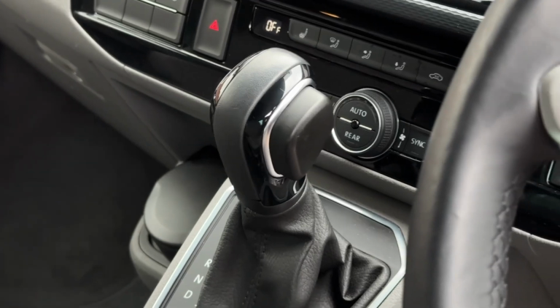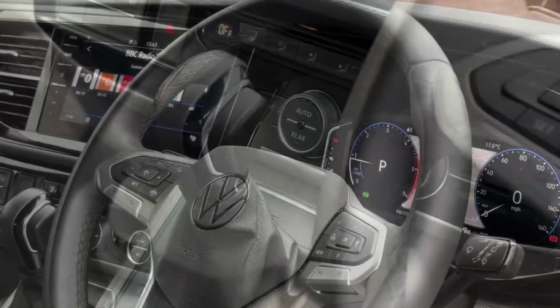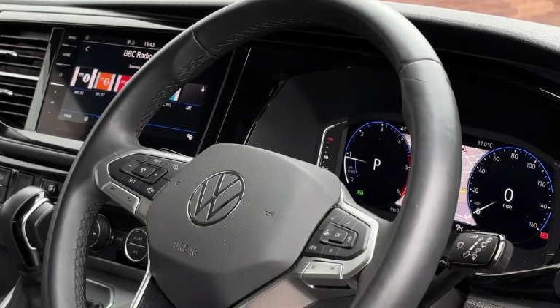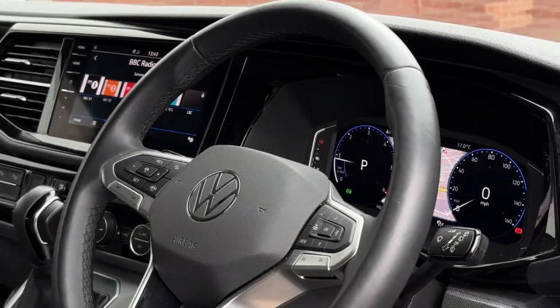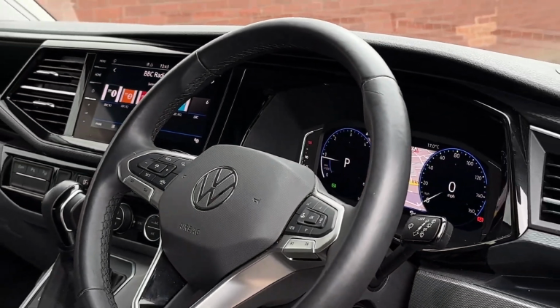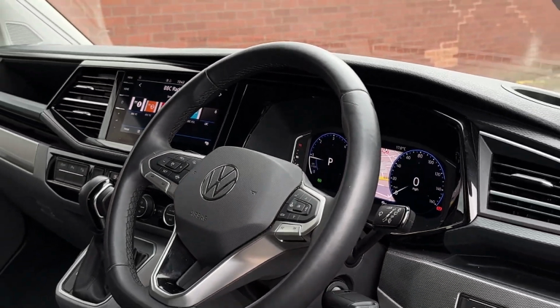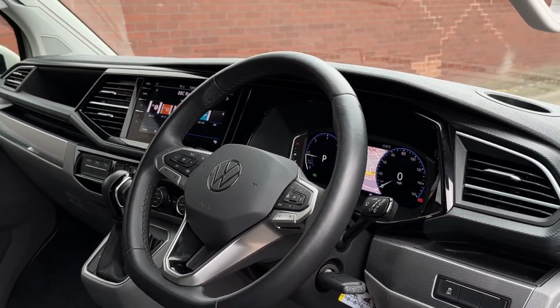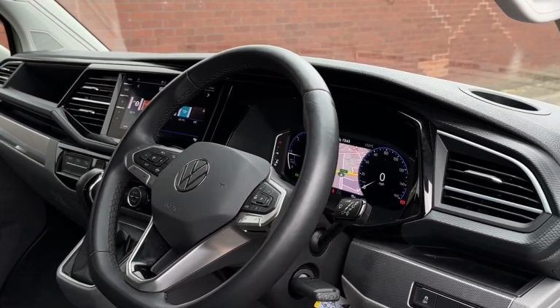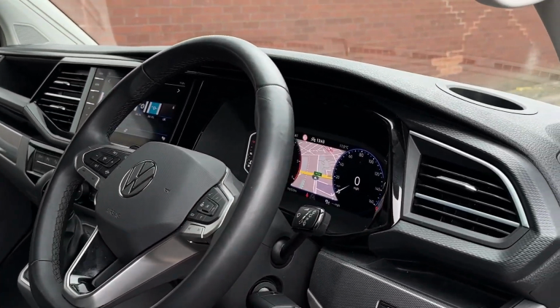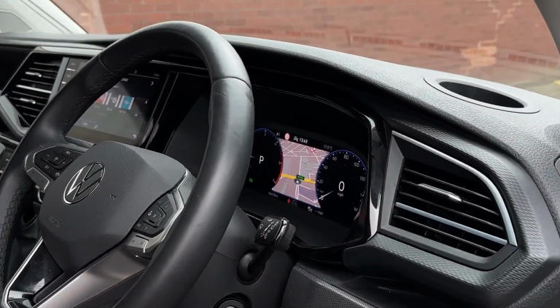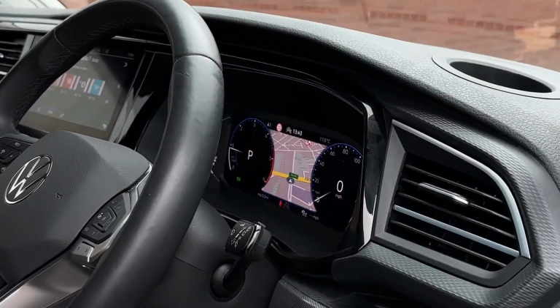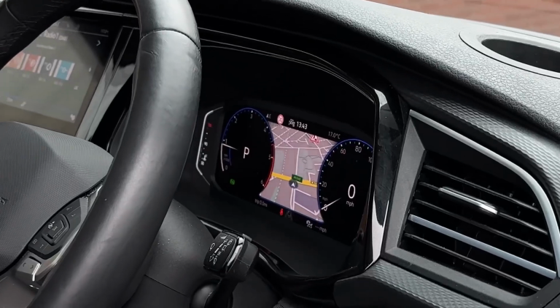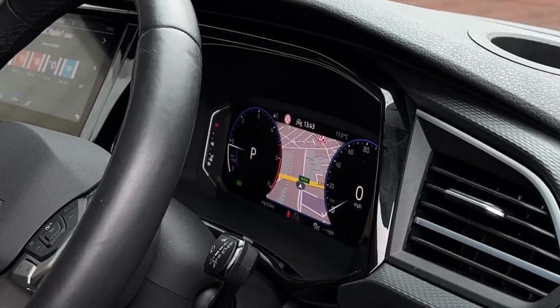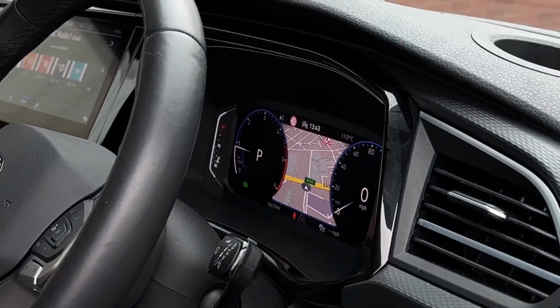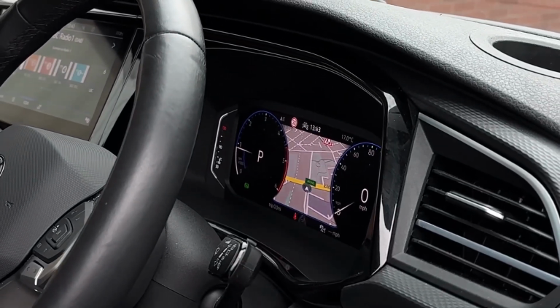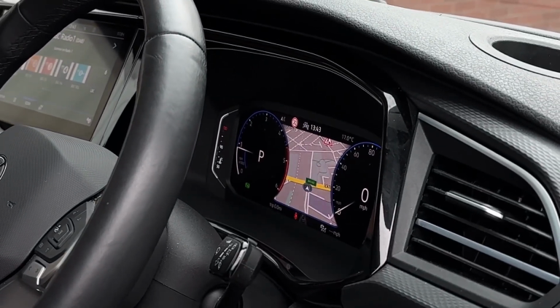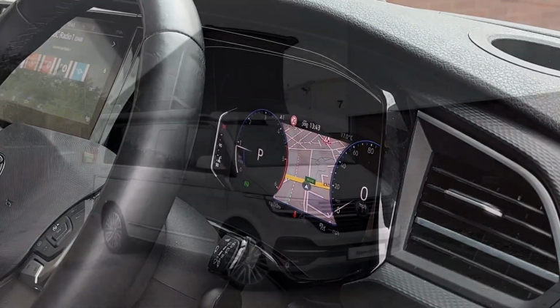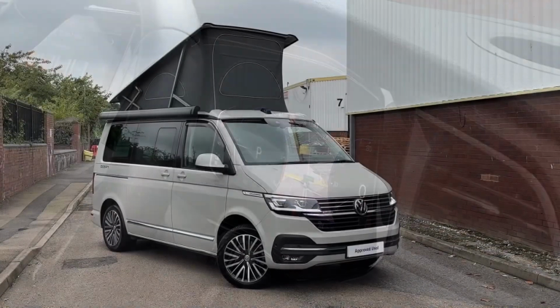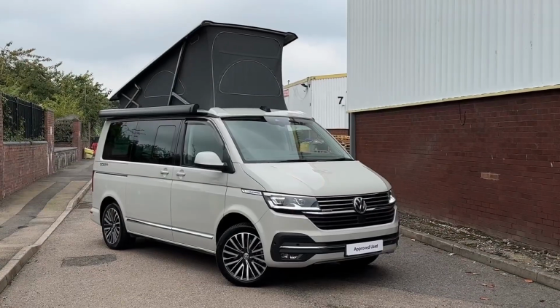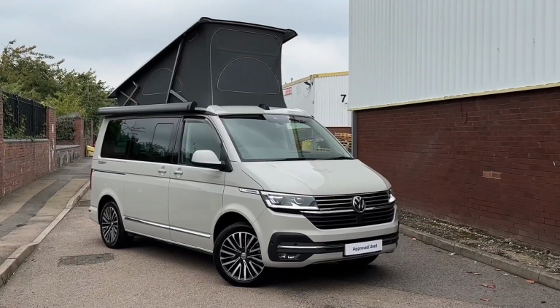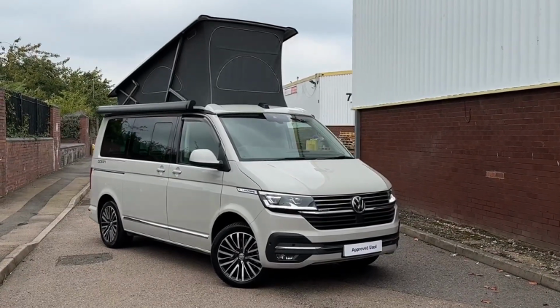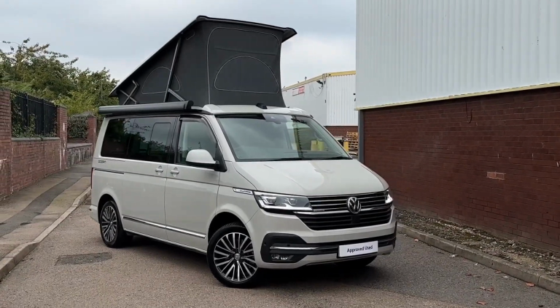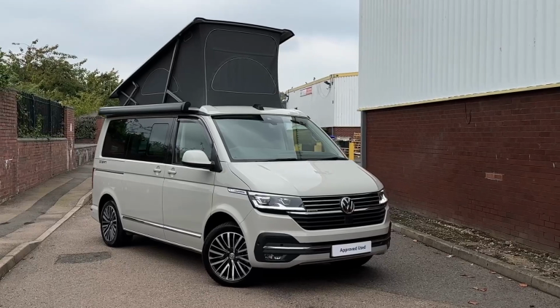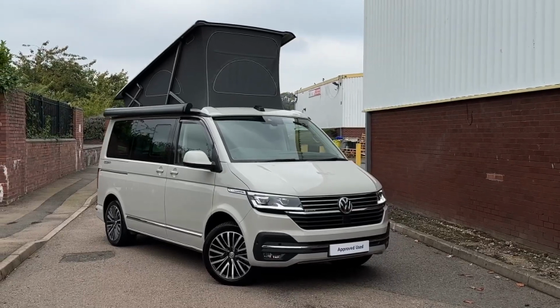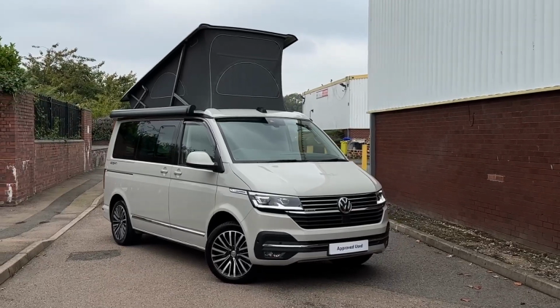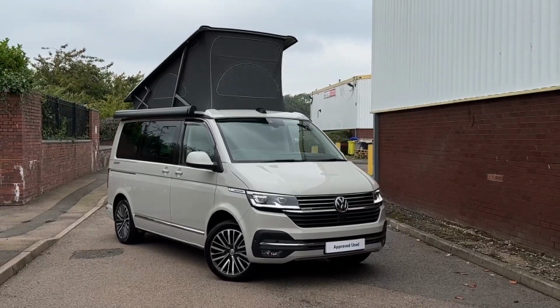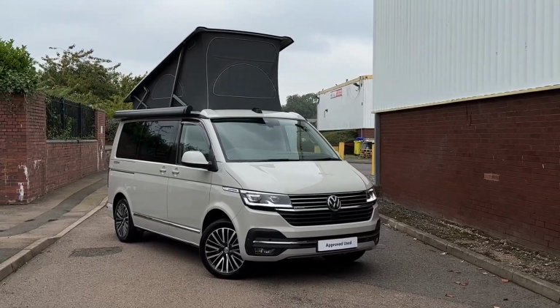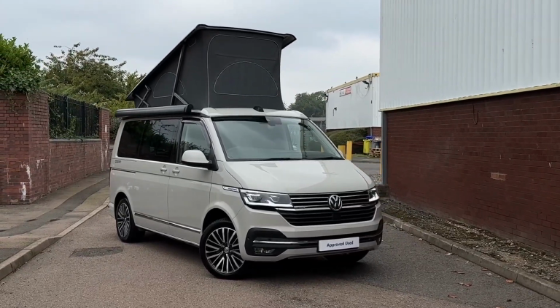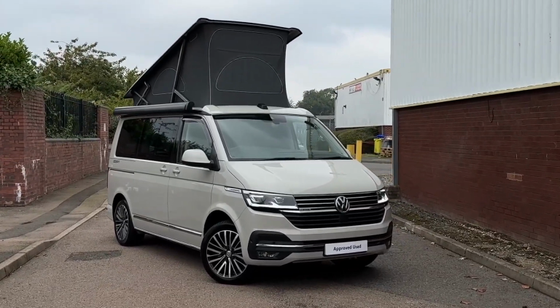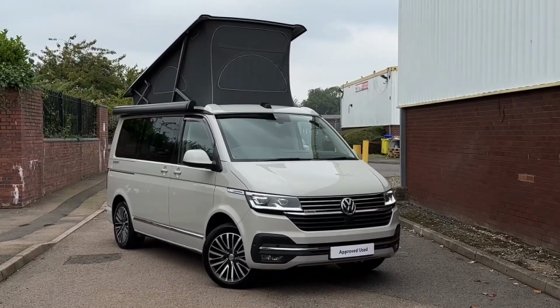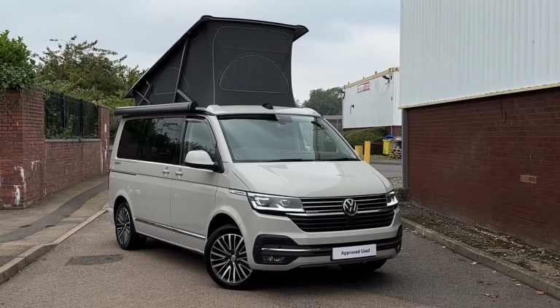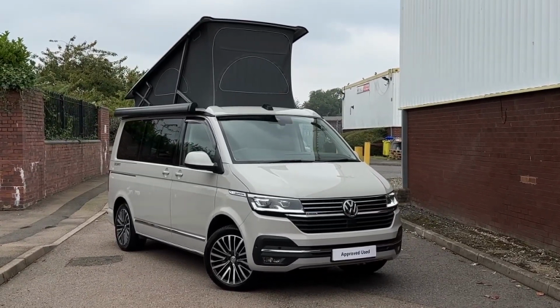The driver has access to a three-spoke multifunction leather-trimmed steering wheel as well as a digital cockpit system. That will conclude this 360 walk-around of this approved used Volkswagen California Ocean. Thank you very much for watching and goodbye.